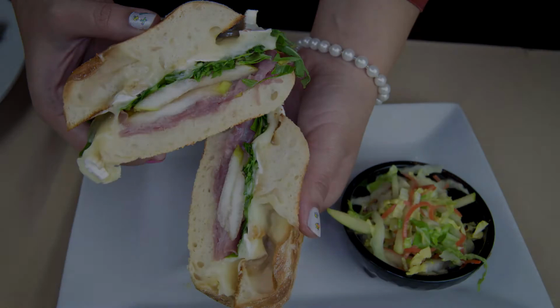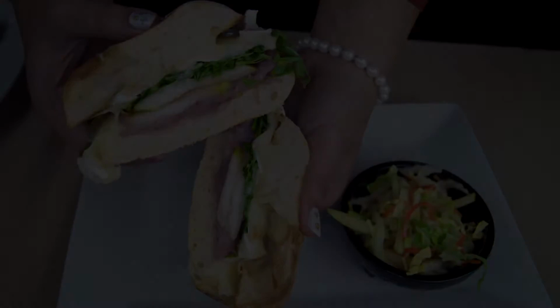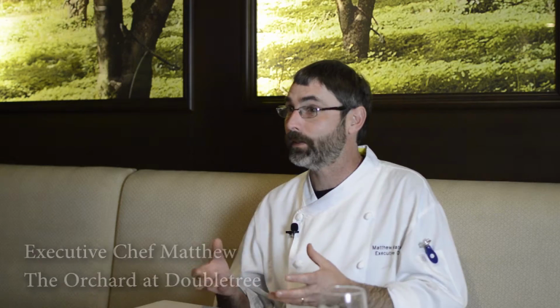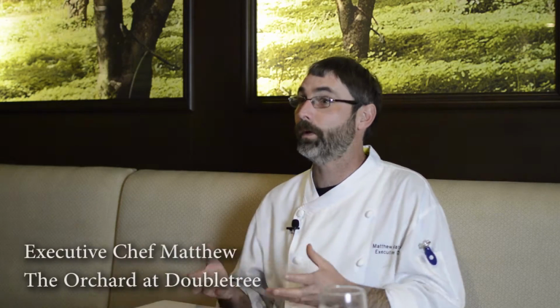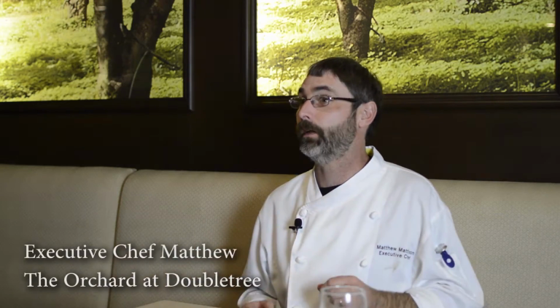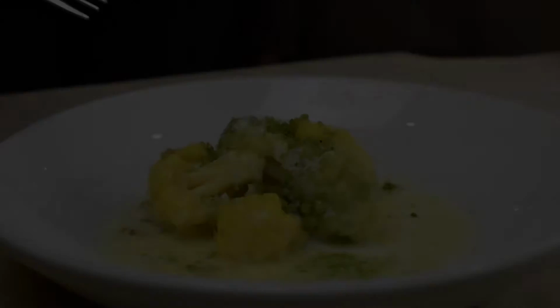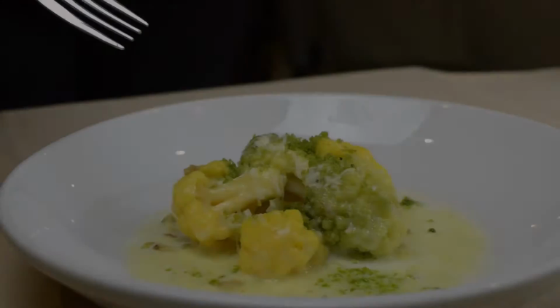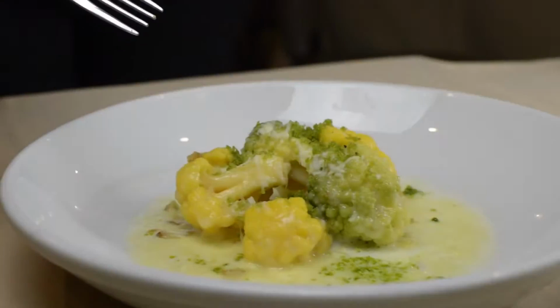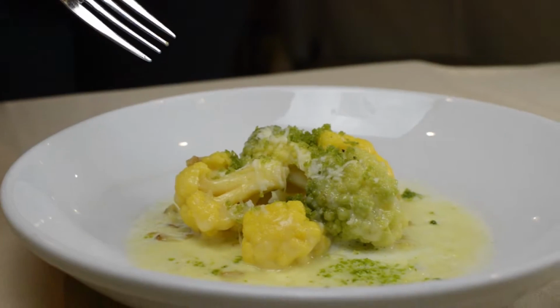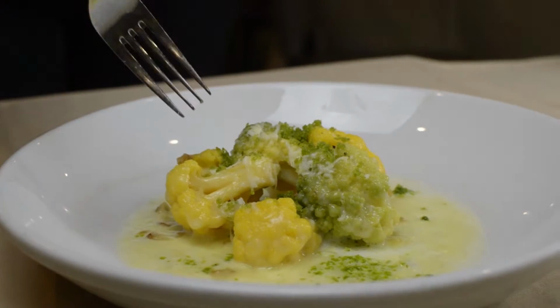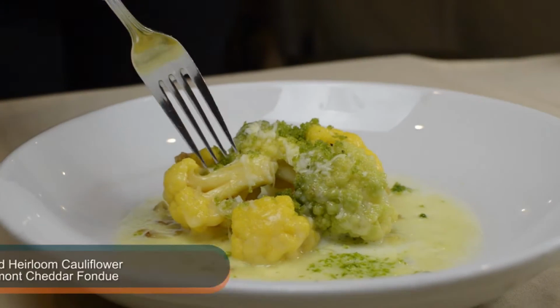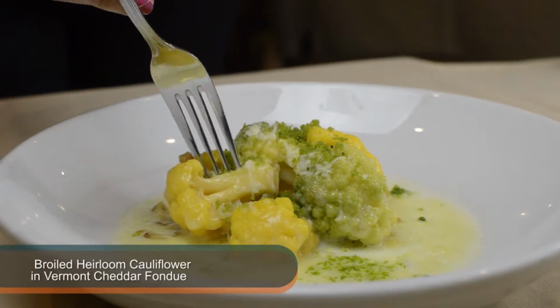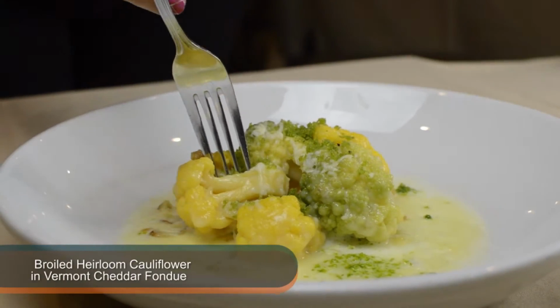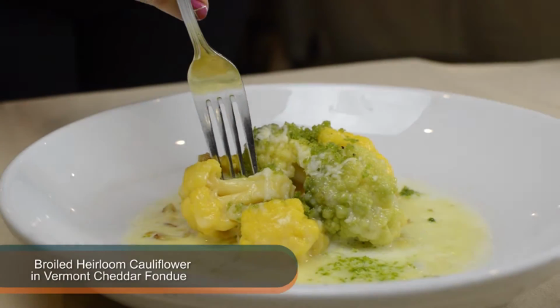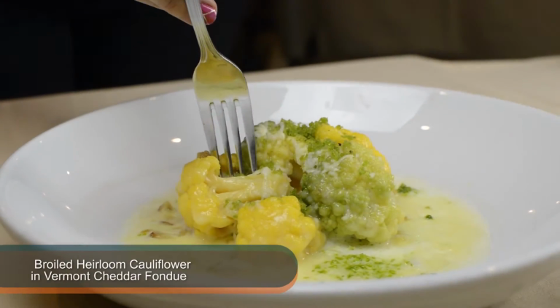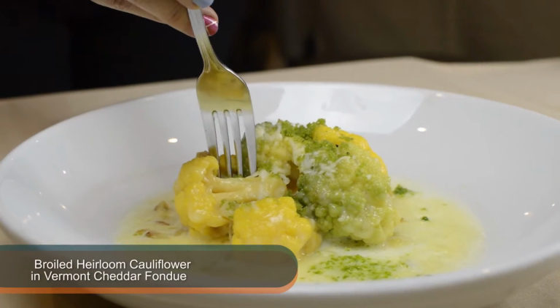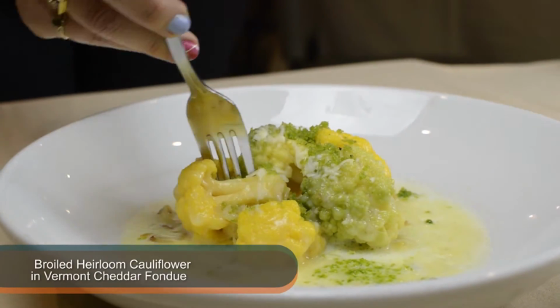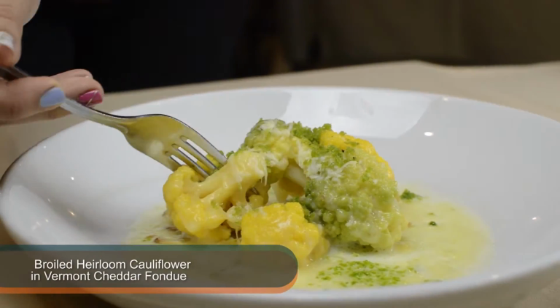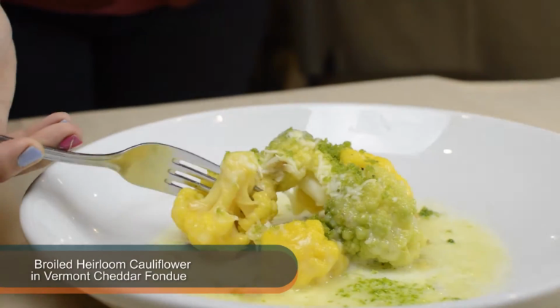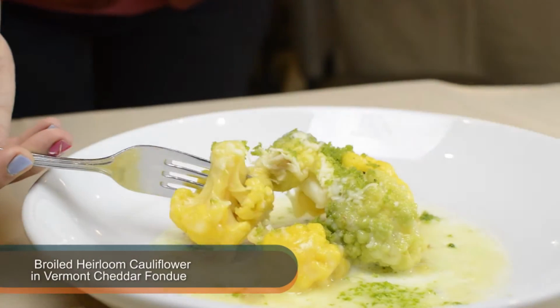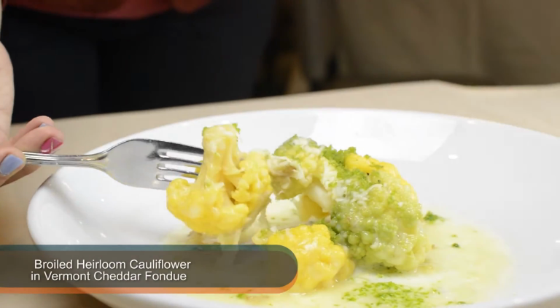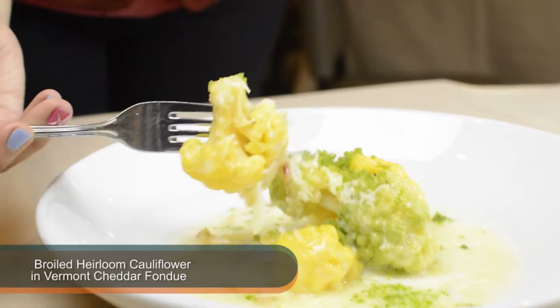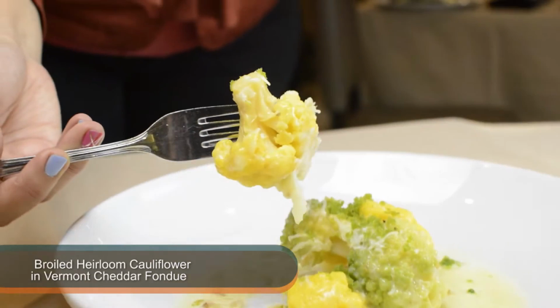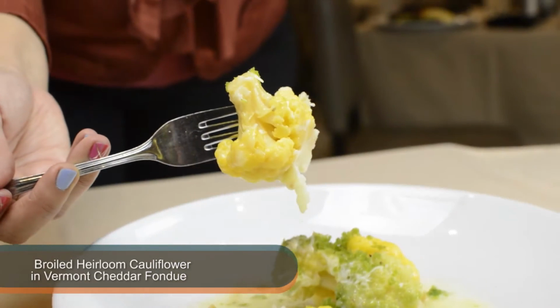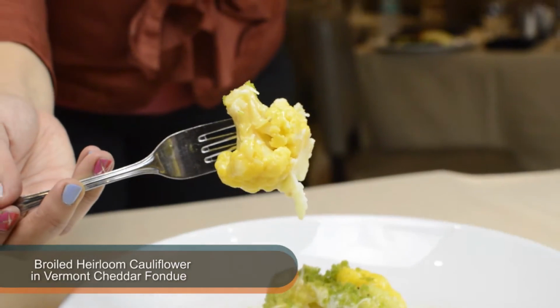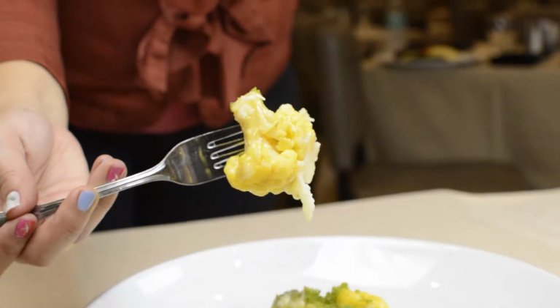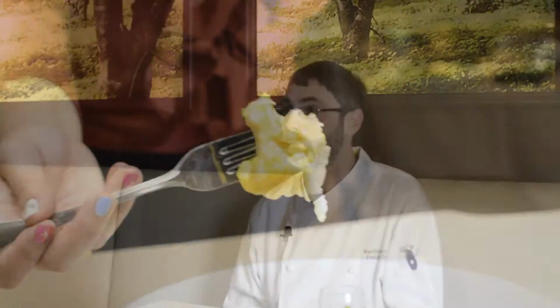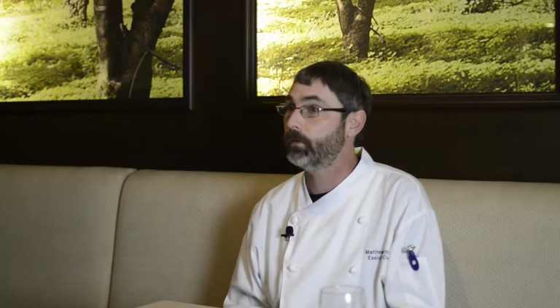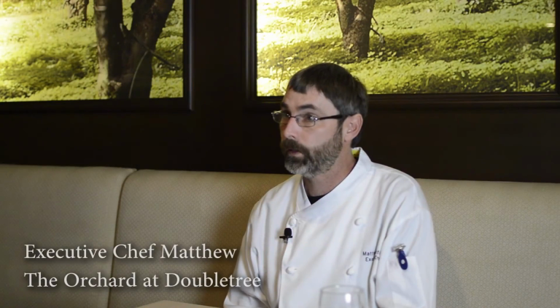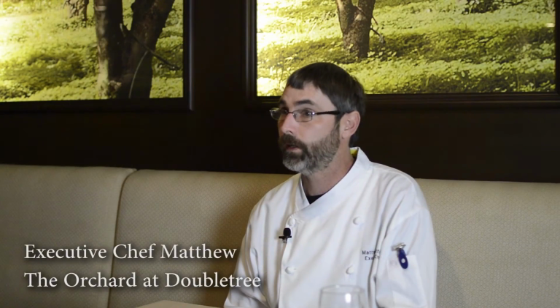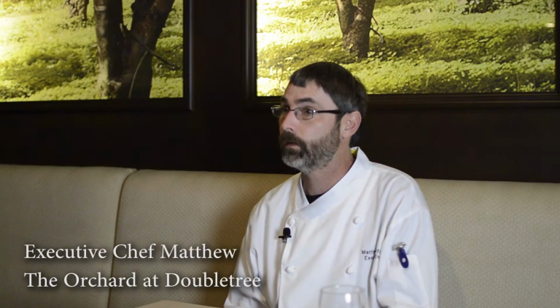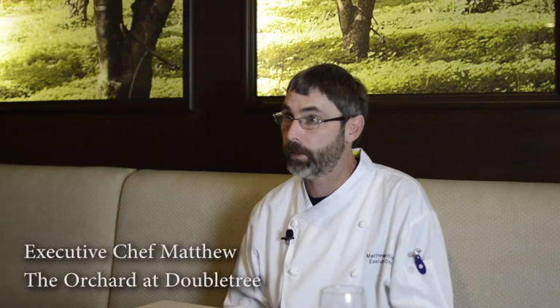So you get all those flavors into one bite. We order the mixed color cauliflower, so we use a combination of green and yellow cauliflower. And then we actually make a white cheddar fondue with roasted garlic and a little bit of cream.